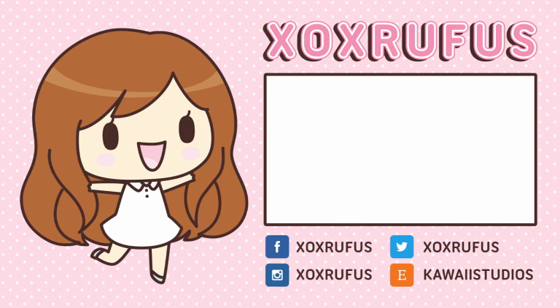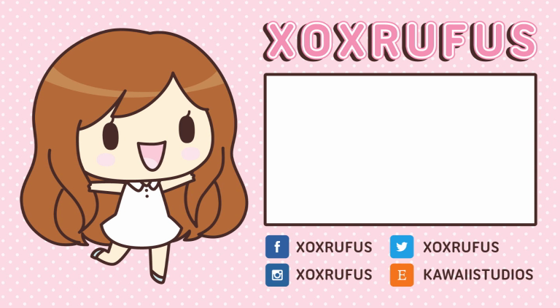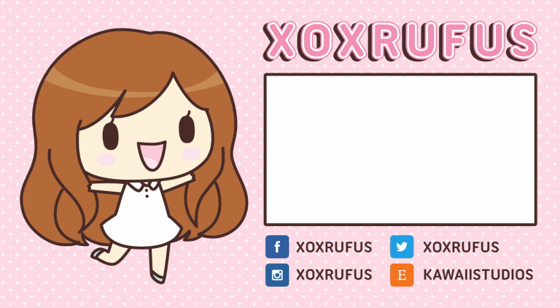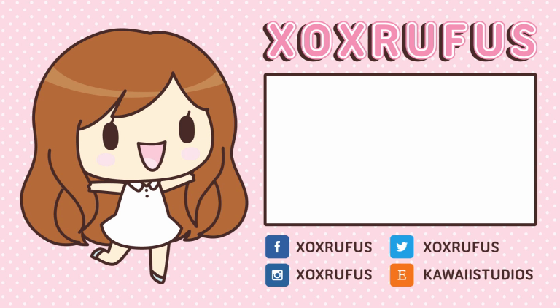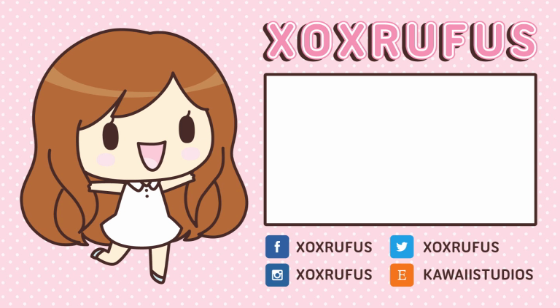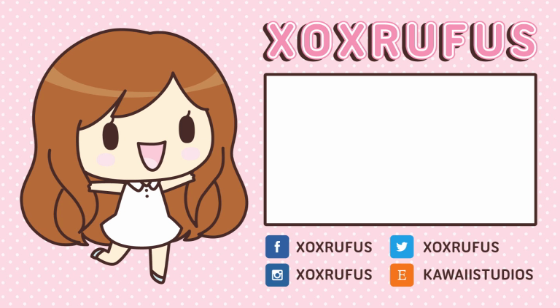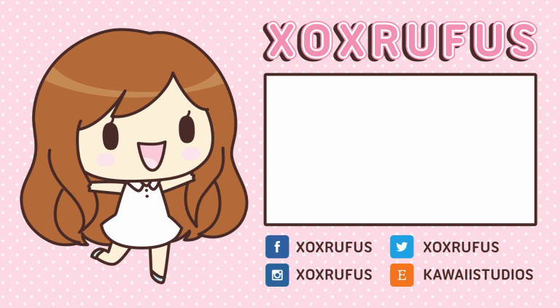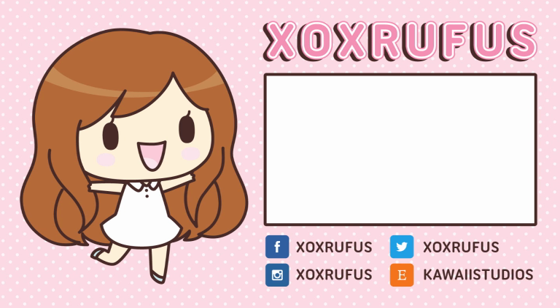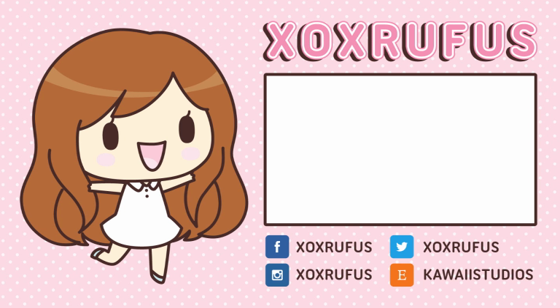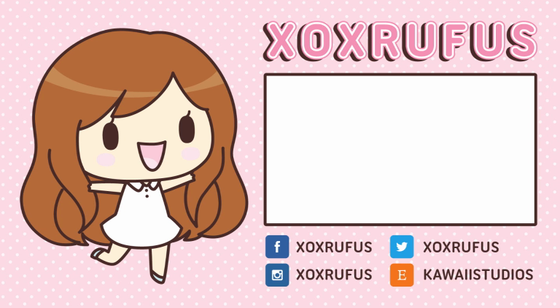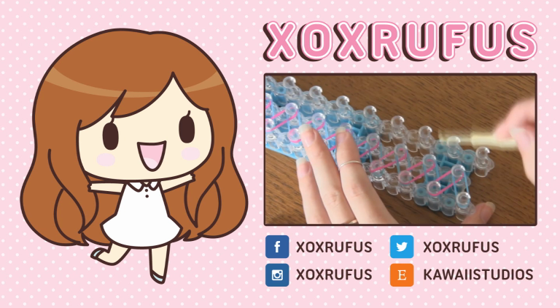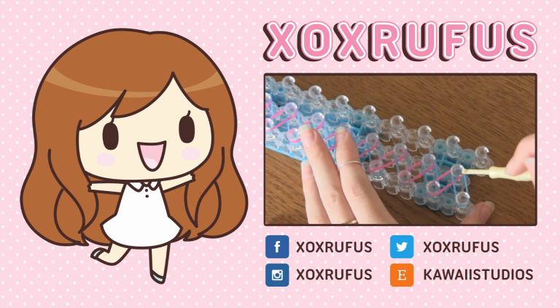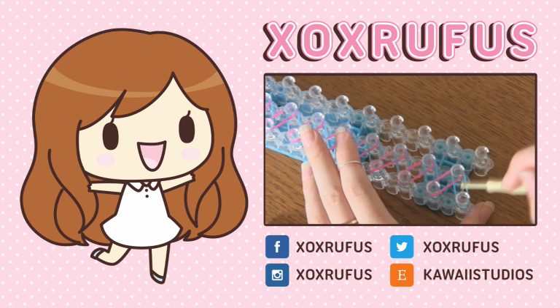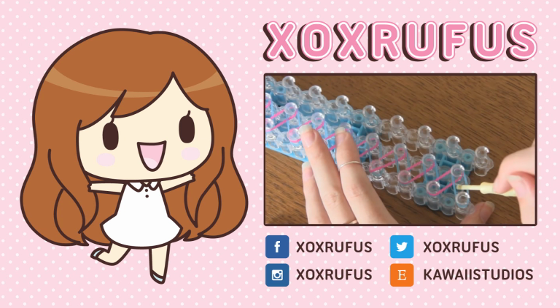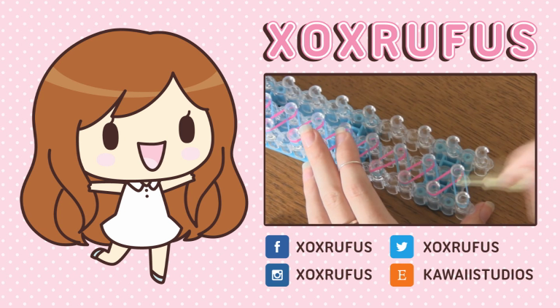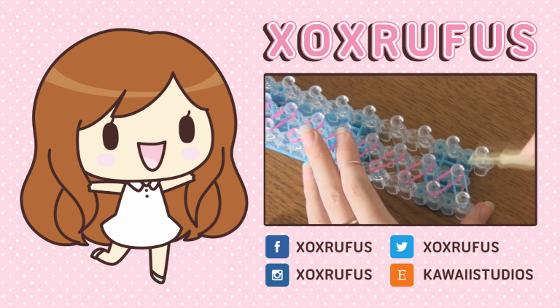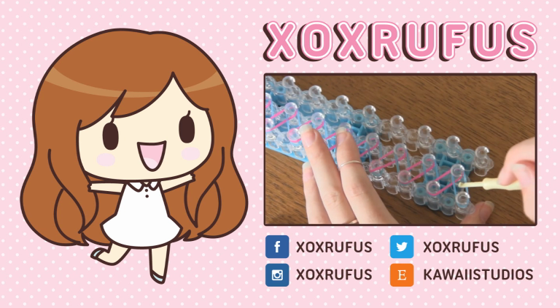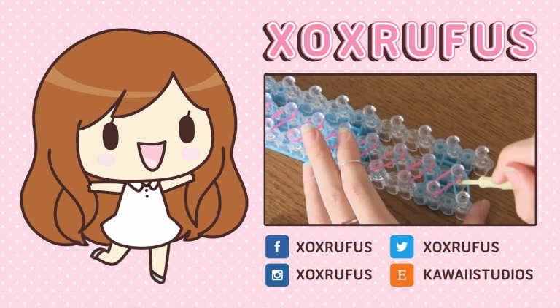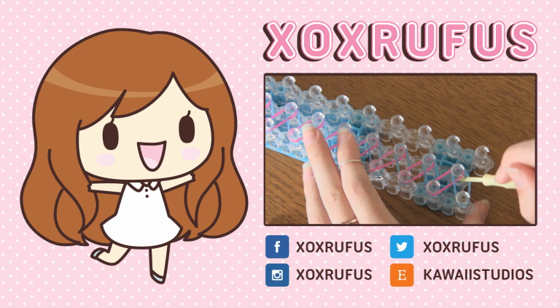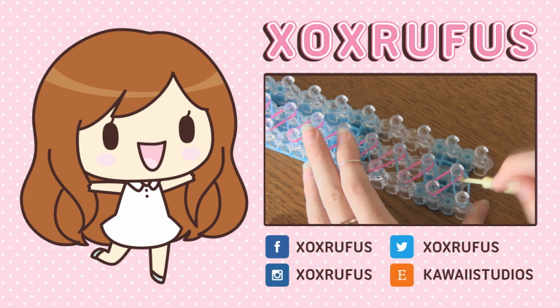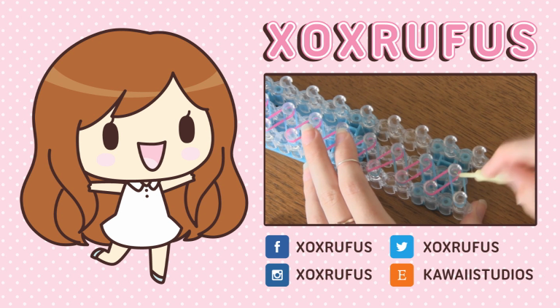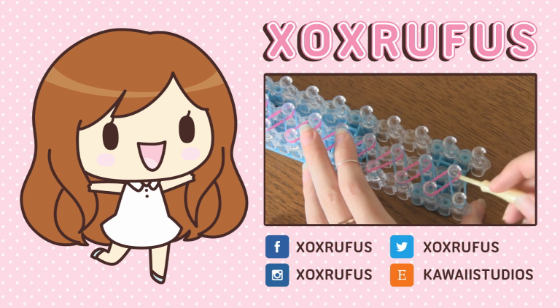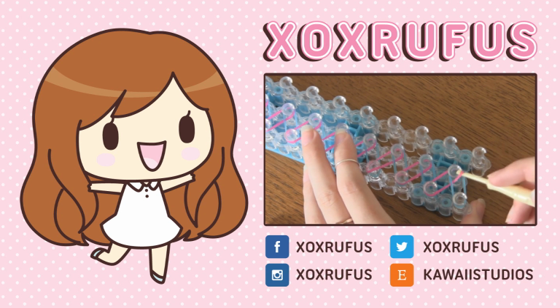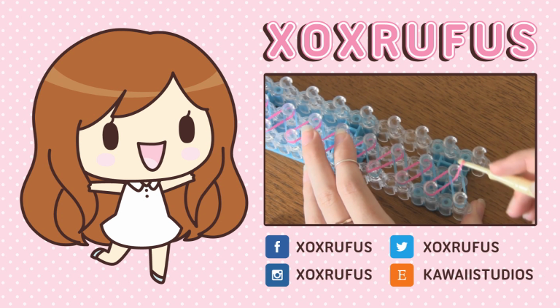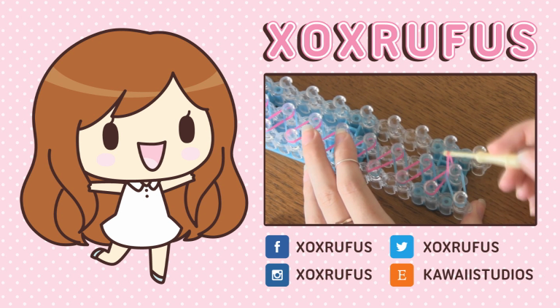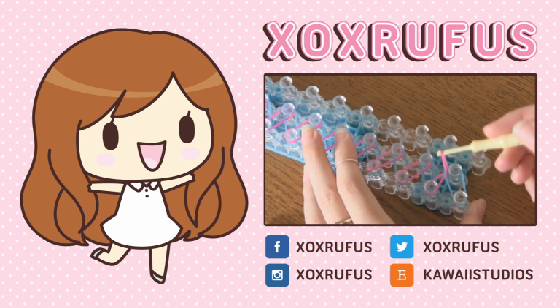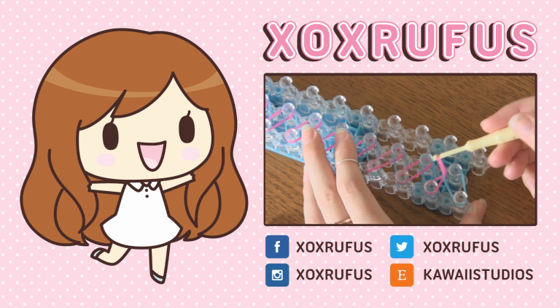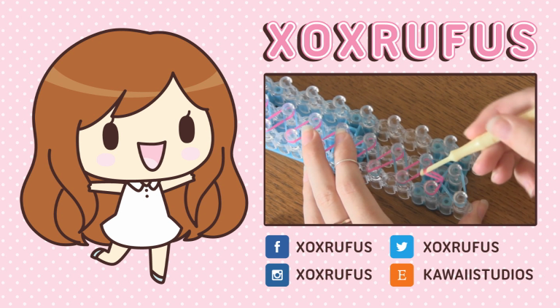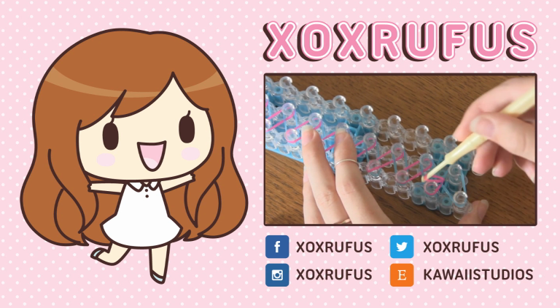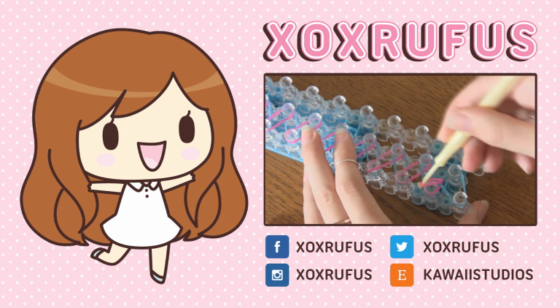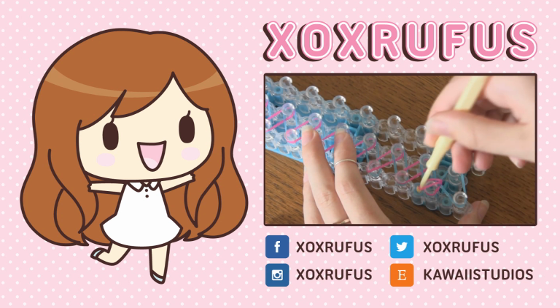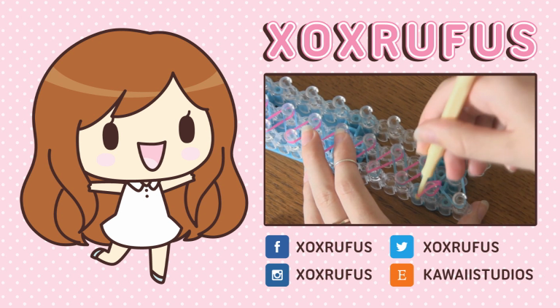Also don't forget to check out all of my social media — my shop, my Twitter, my Instagram, and my Facebook. If you click on the video on screen right now it'll take you to the first tutorial I did, which is a very simple loom band bracelet.